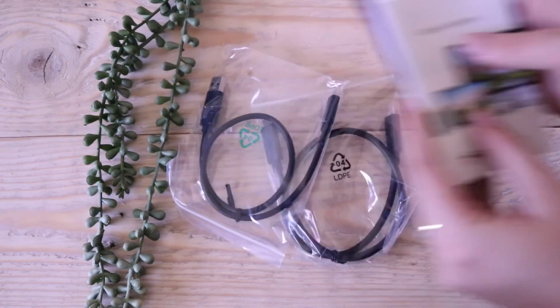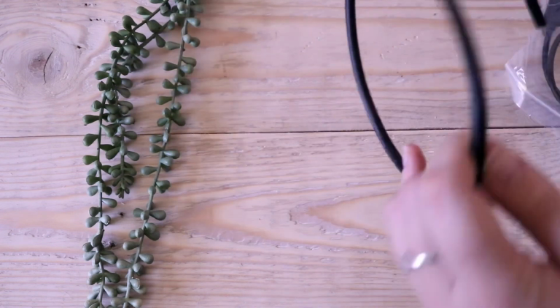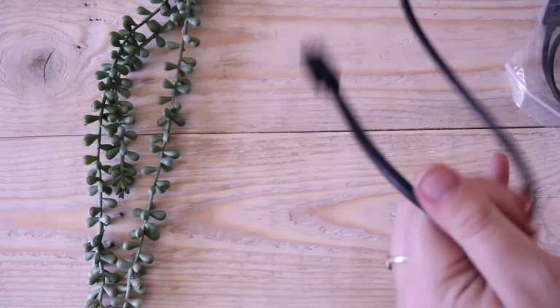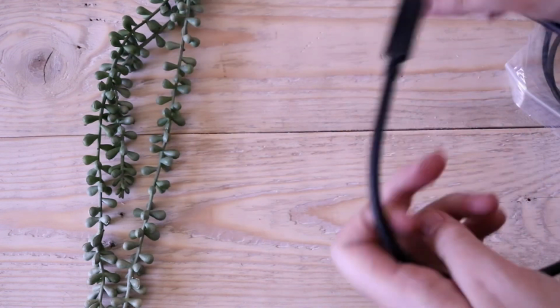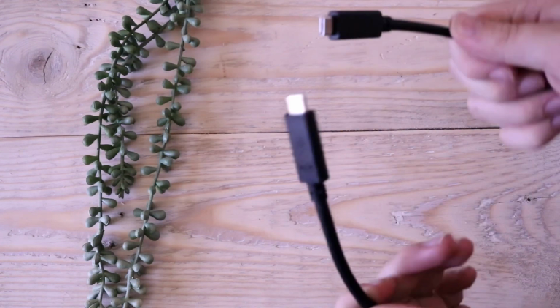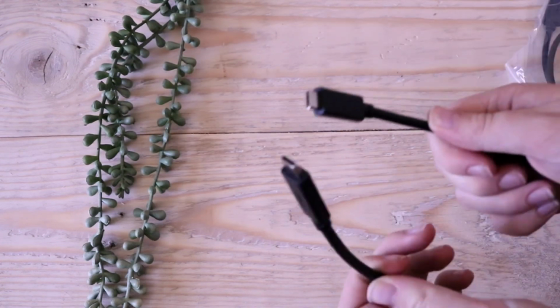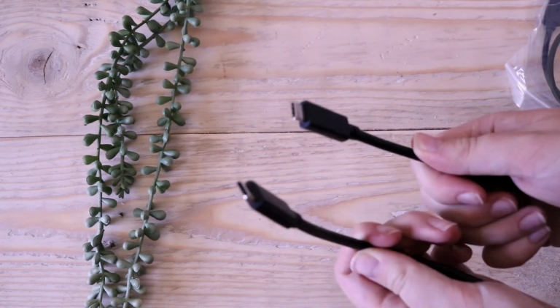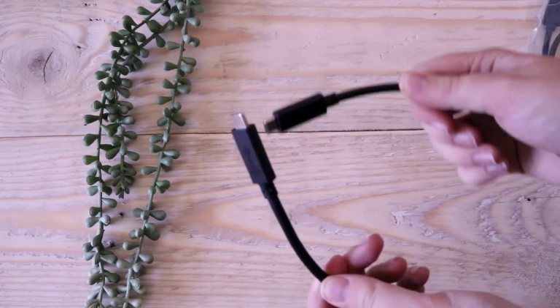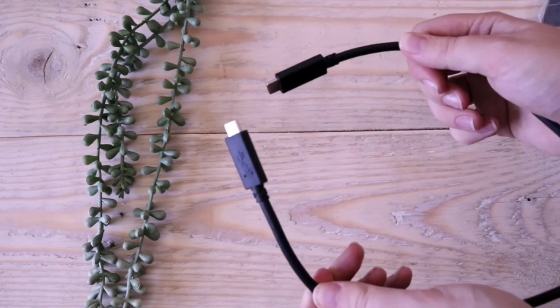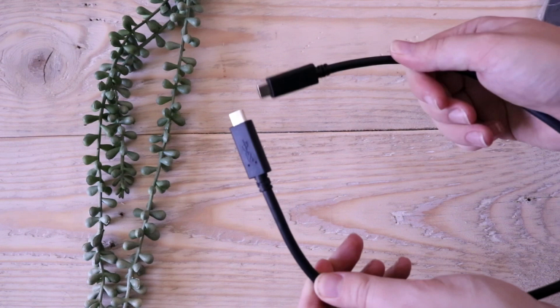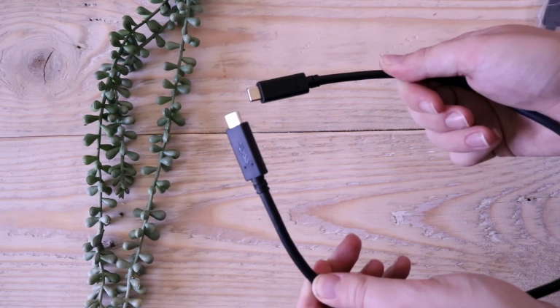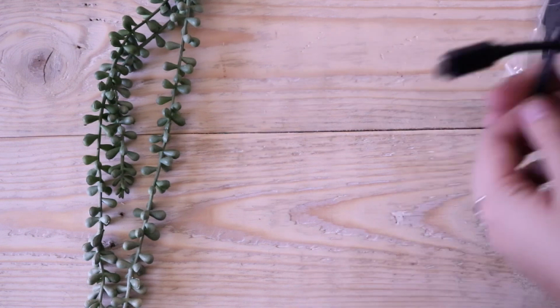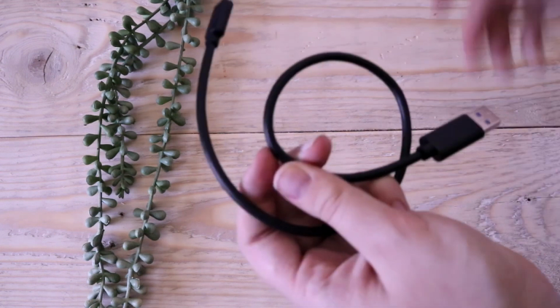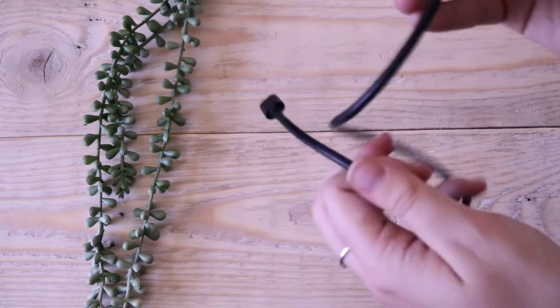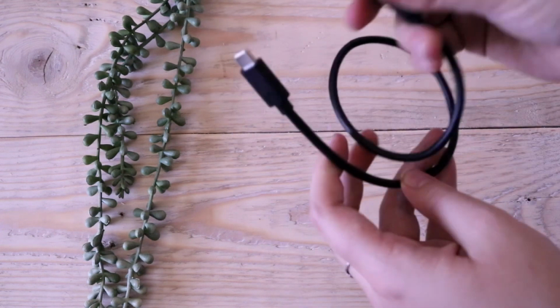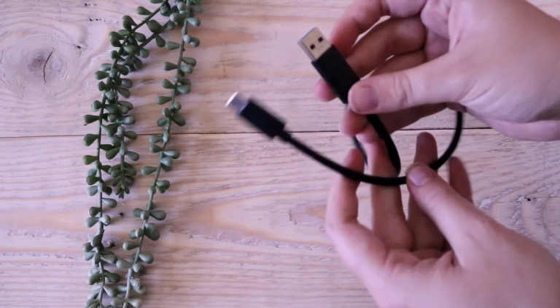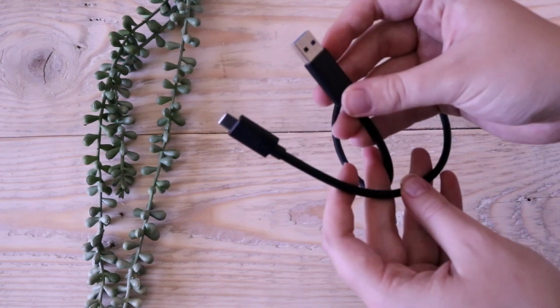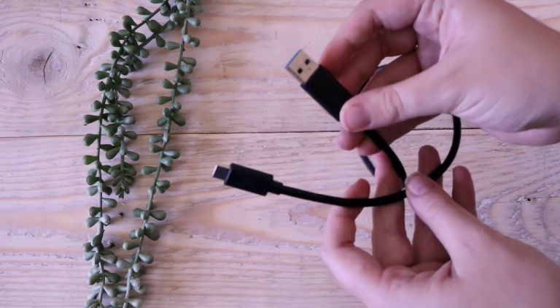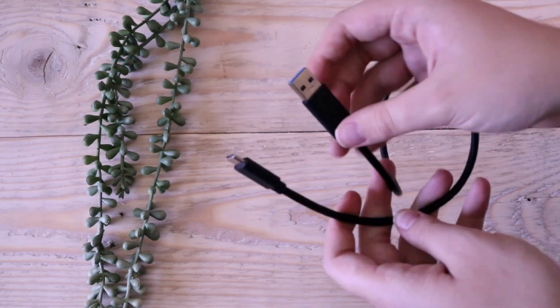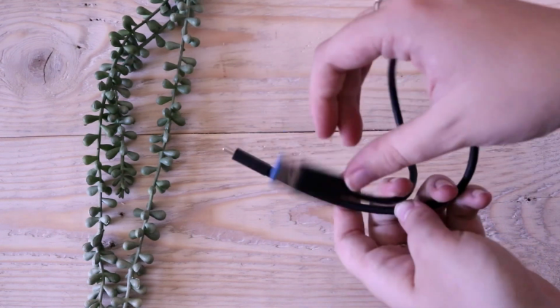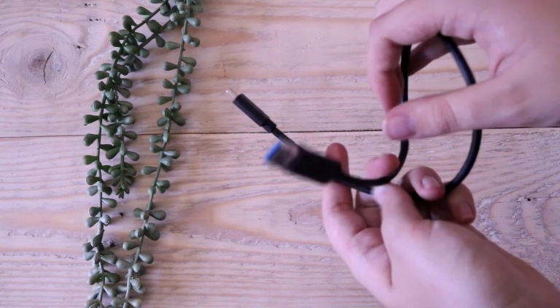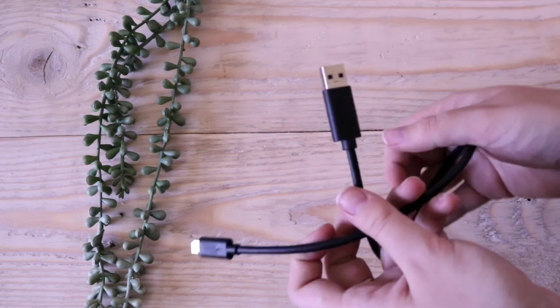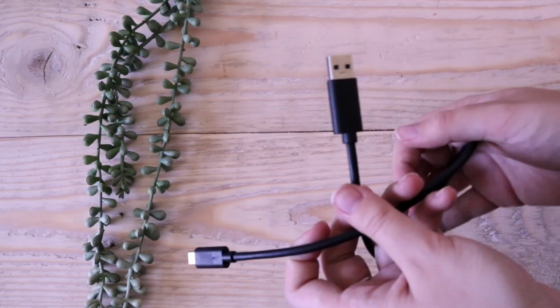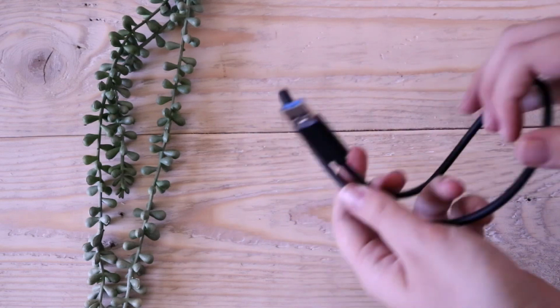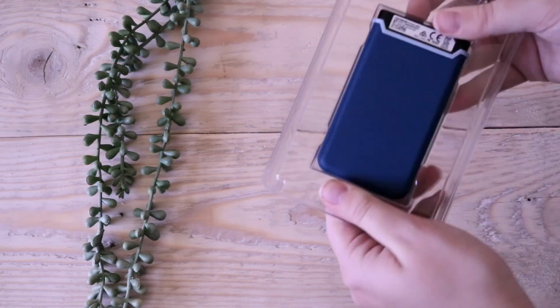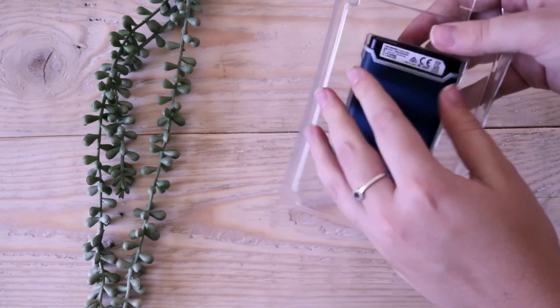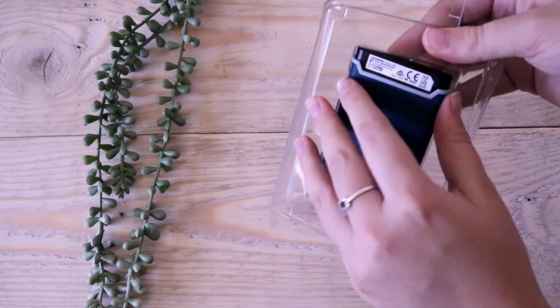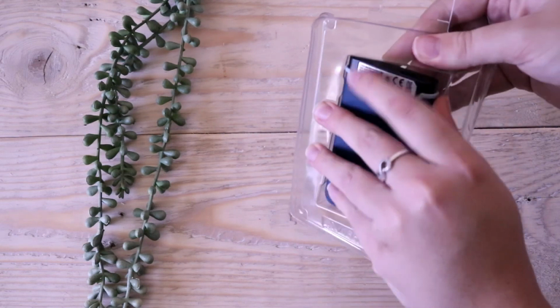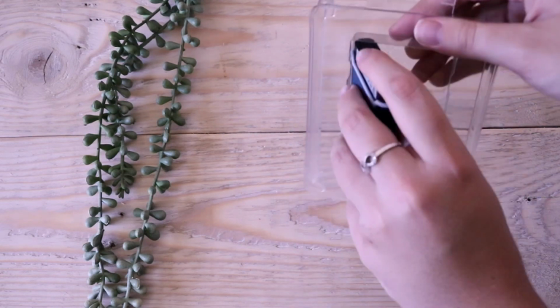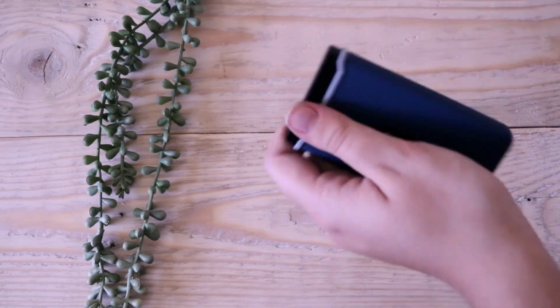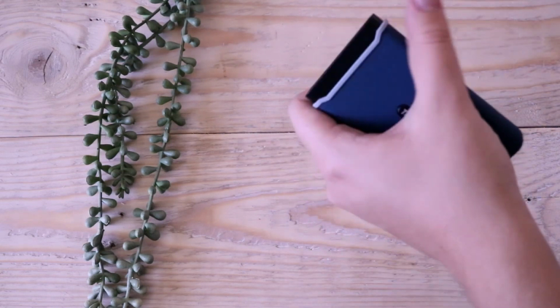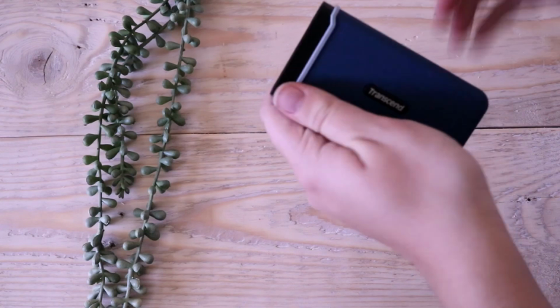In the box we have two cables. The one is USB-C to USB-C — this is probably the one I'm going to be using most with my iPad. They also have a USB-C to regular USB, which I think is very convenient and nice if you have to use it in a different device.